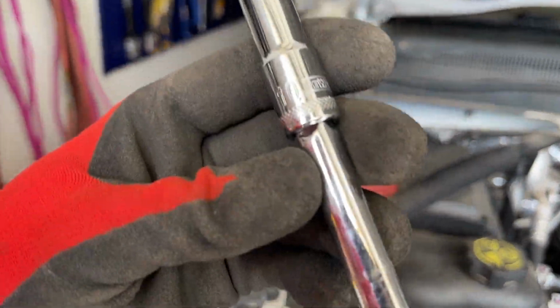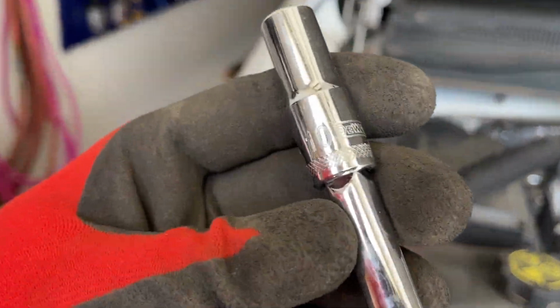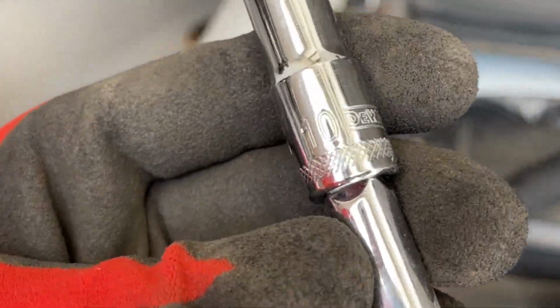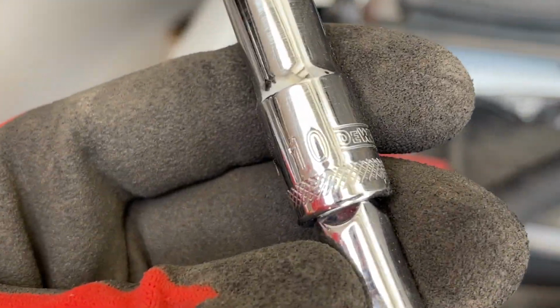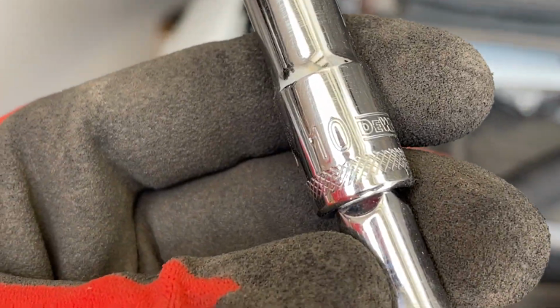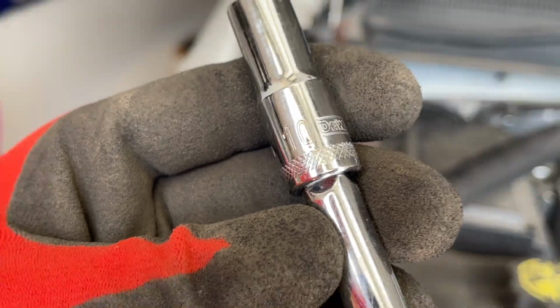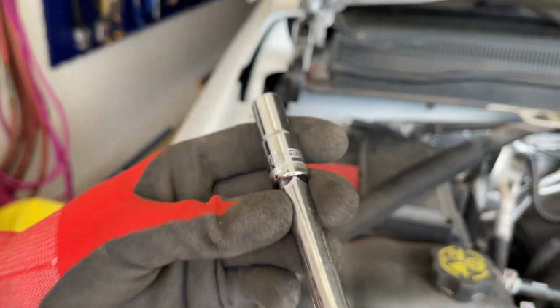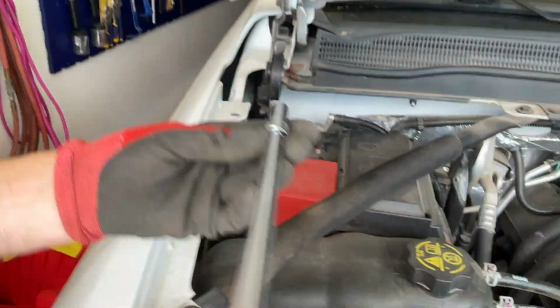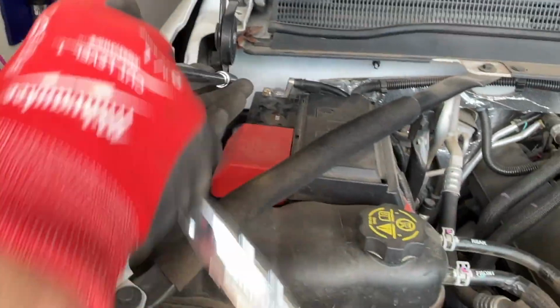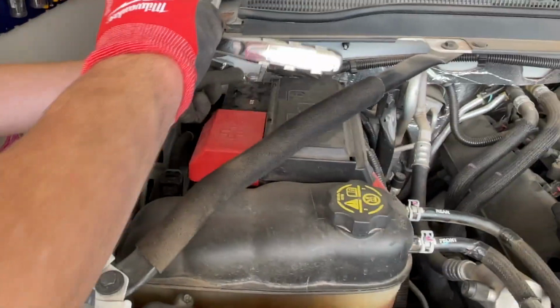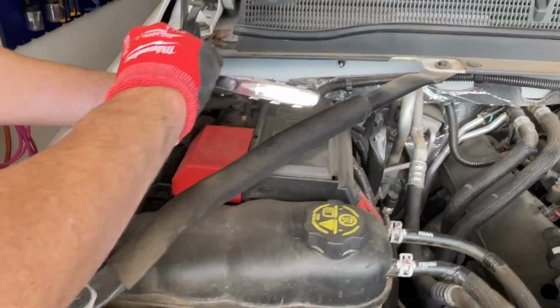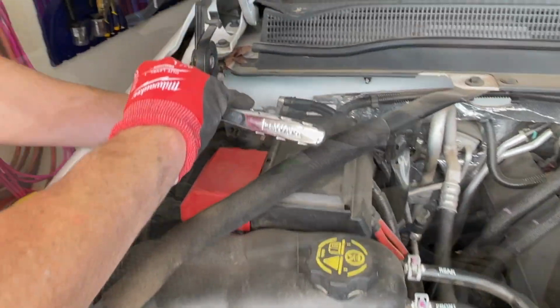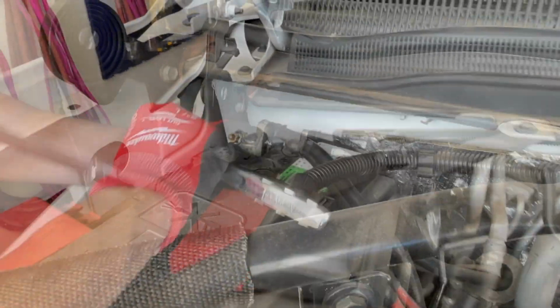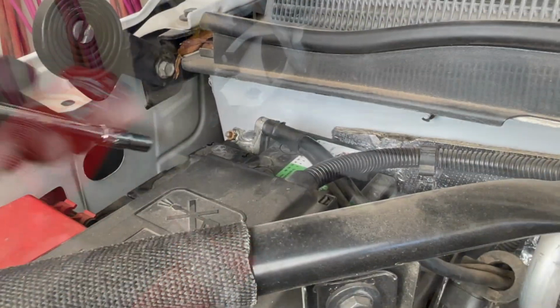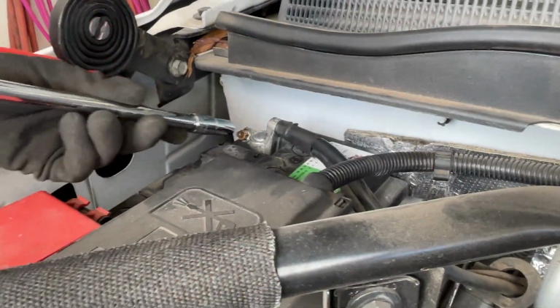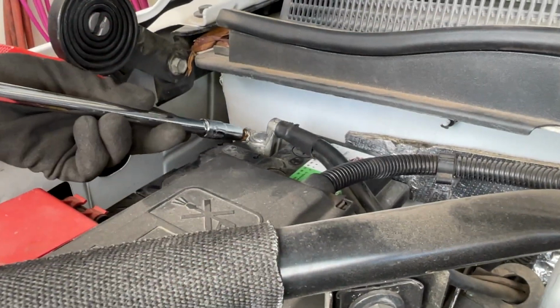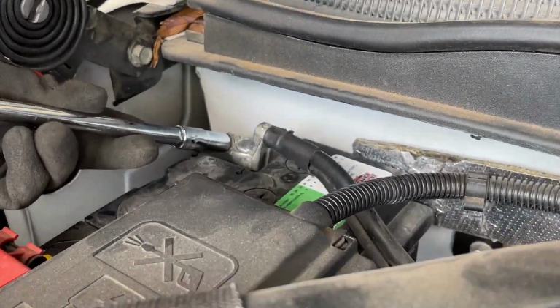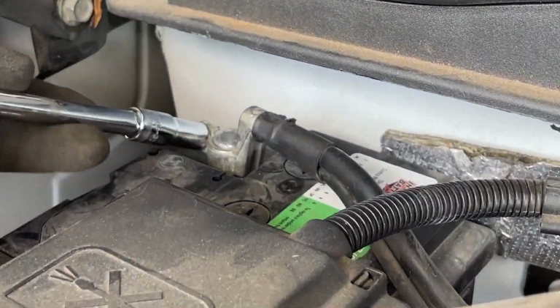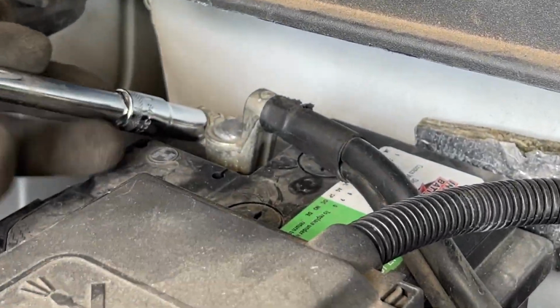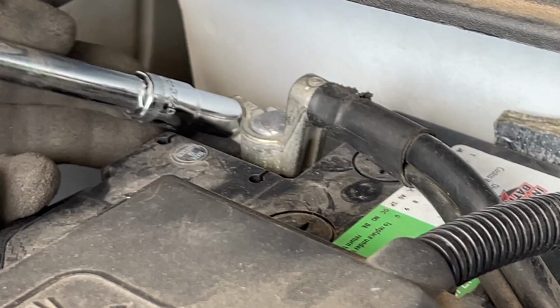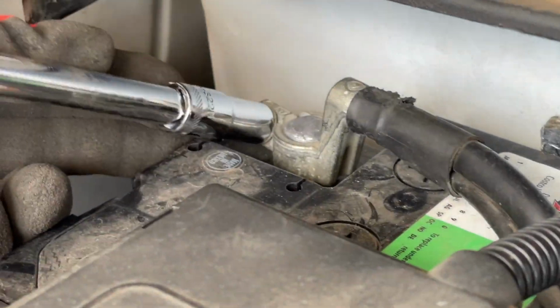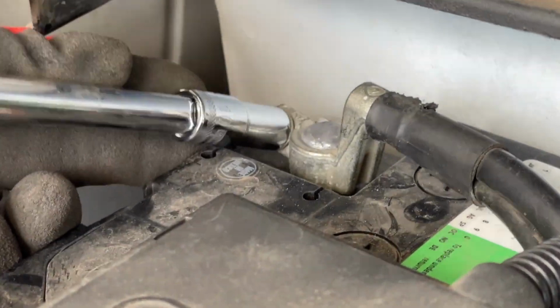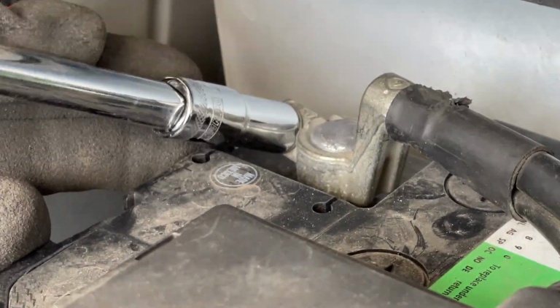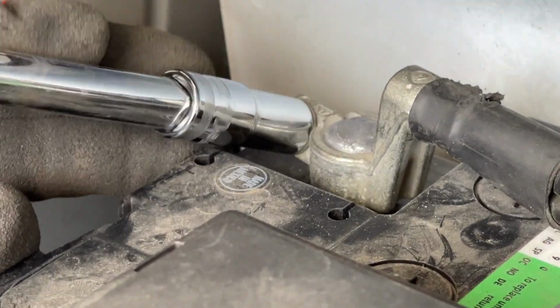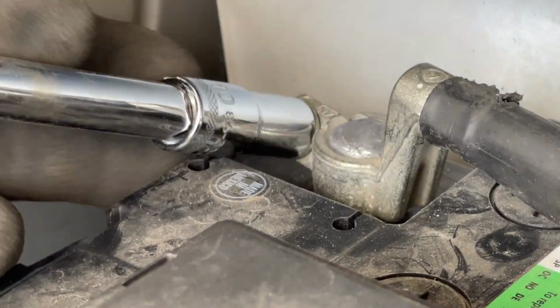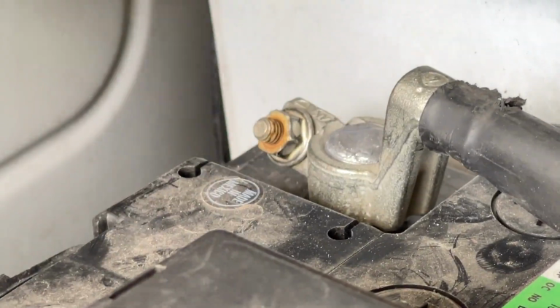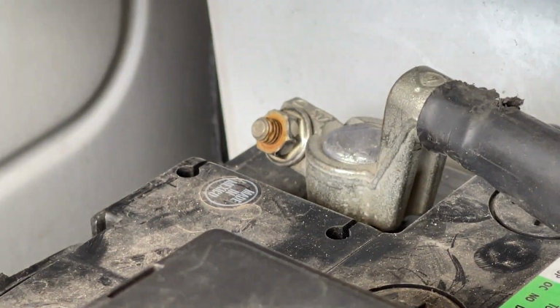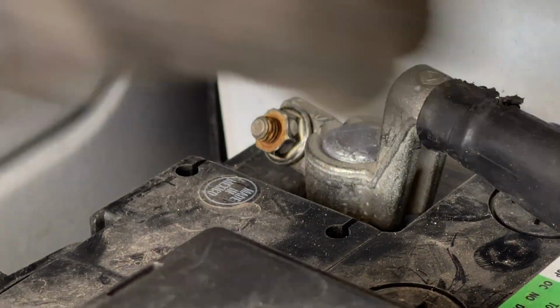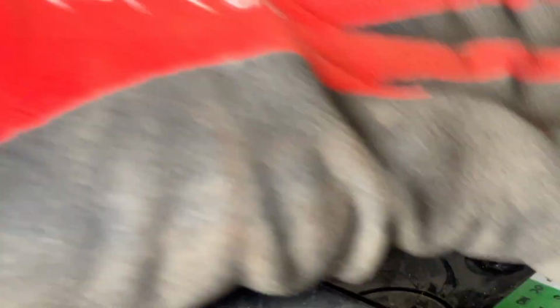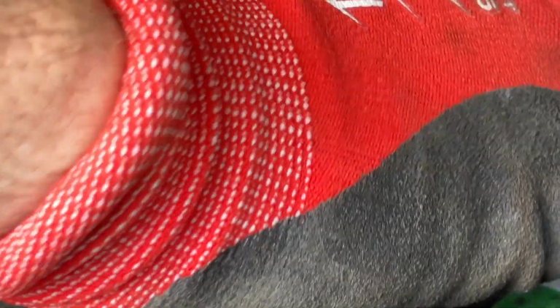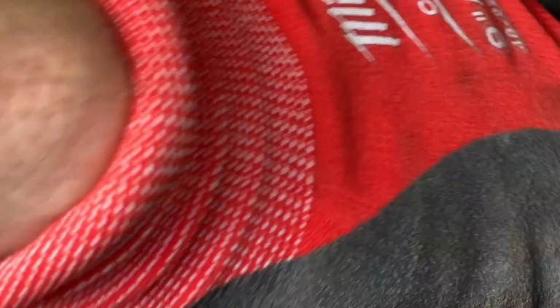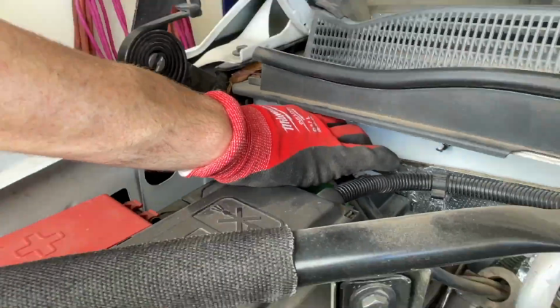We're going to start by taking our 10 millimeter socket — it helps with an extension — and we're going to go after the negative battery terminal. We want to remove this because we will be dealing with some electrical connectors and you can short some things out.